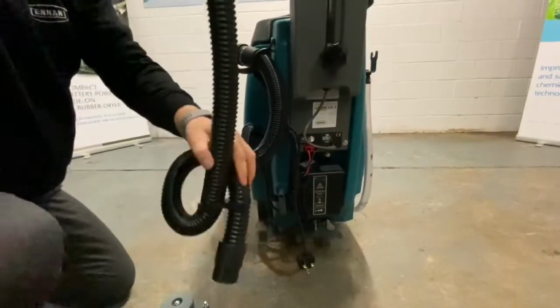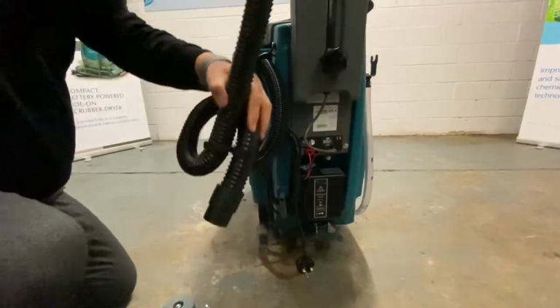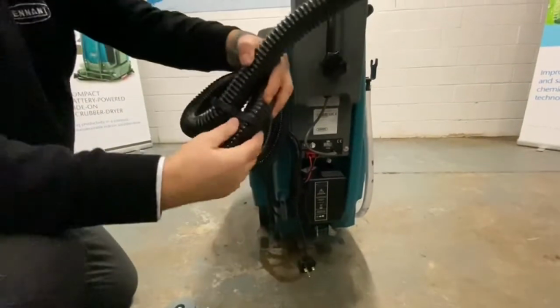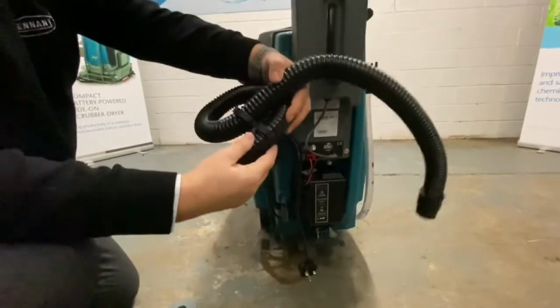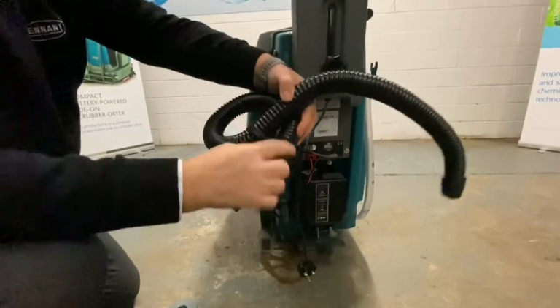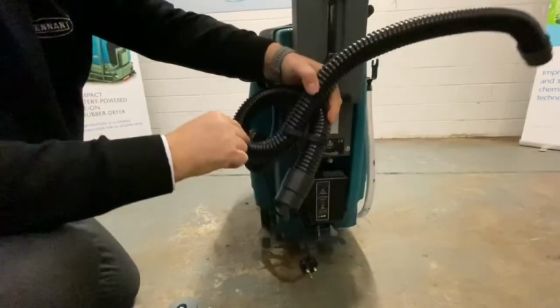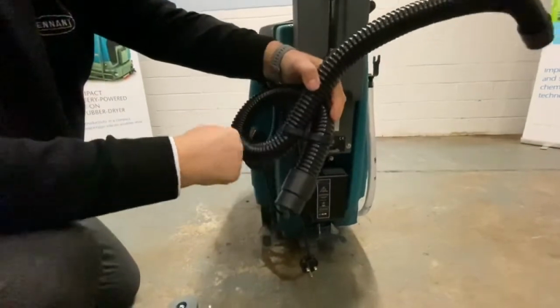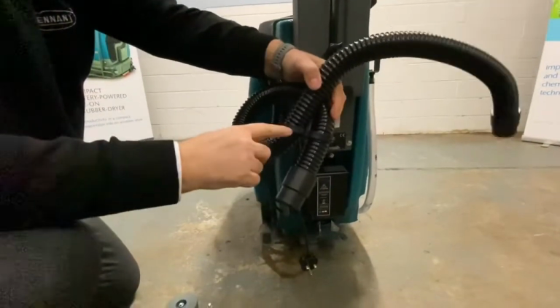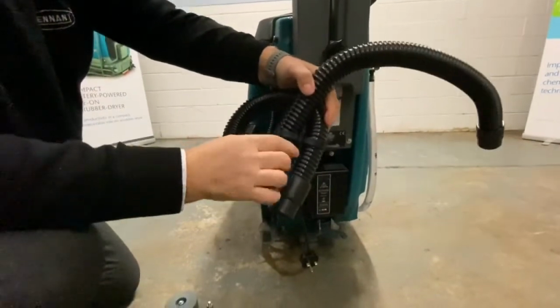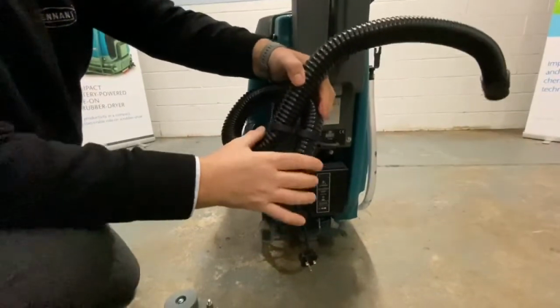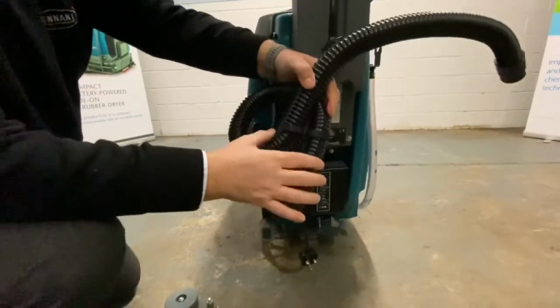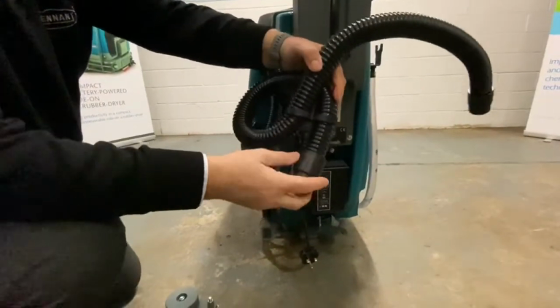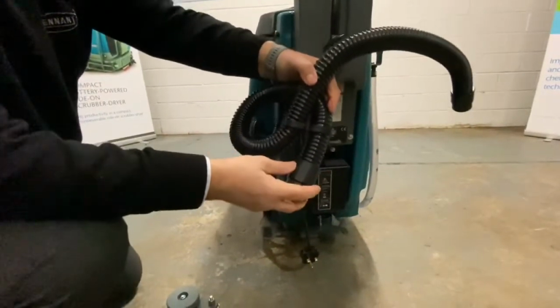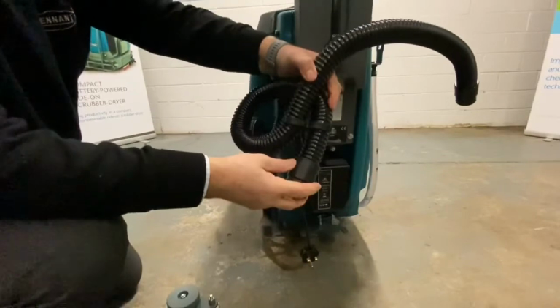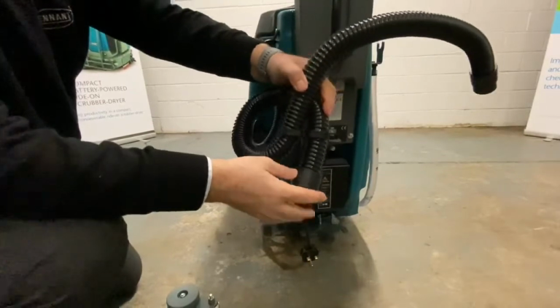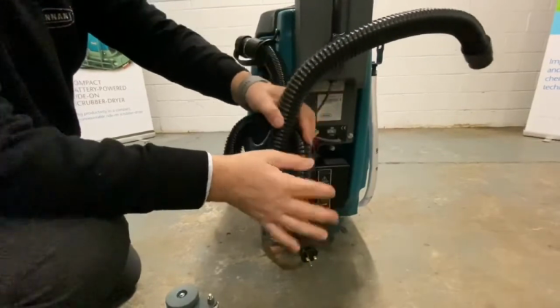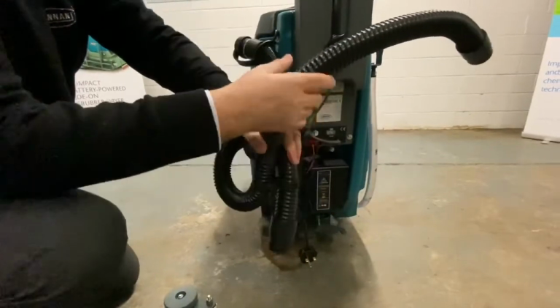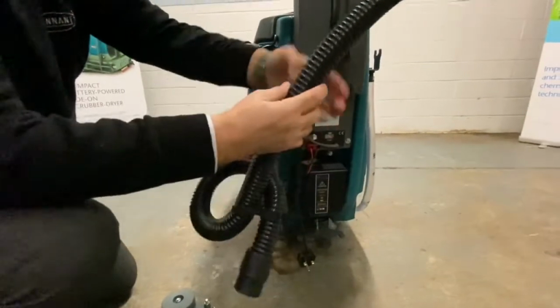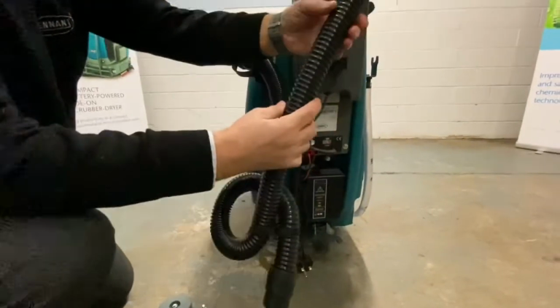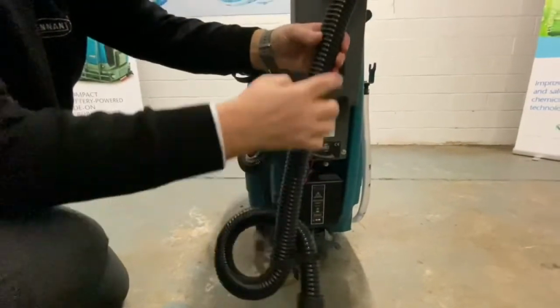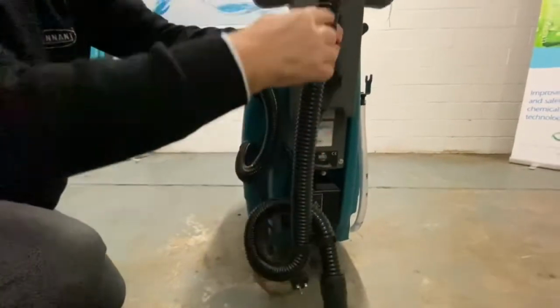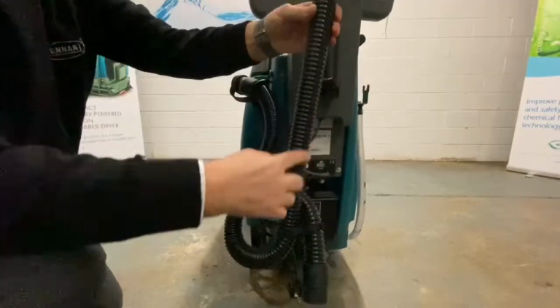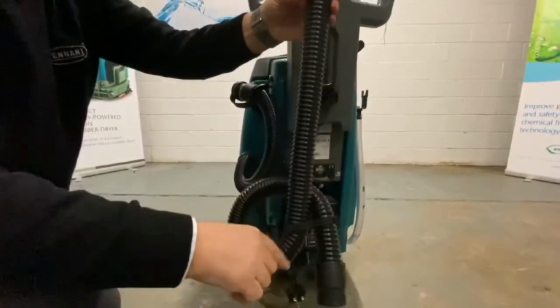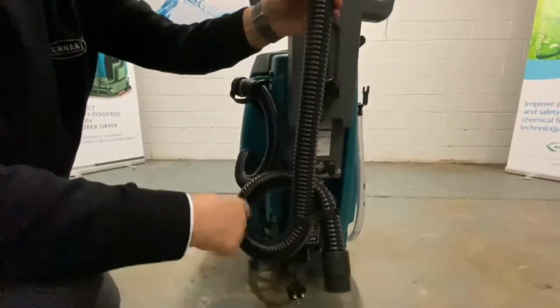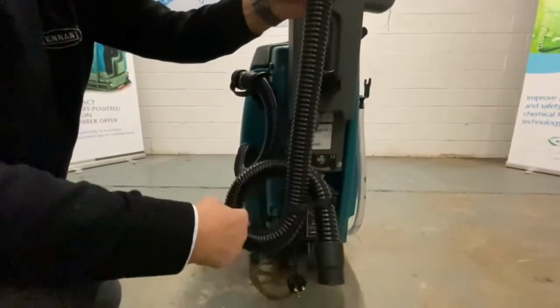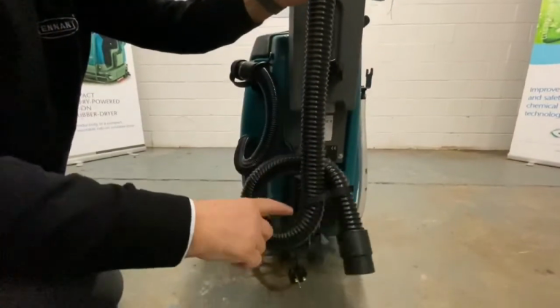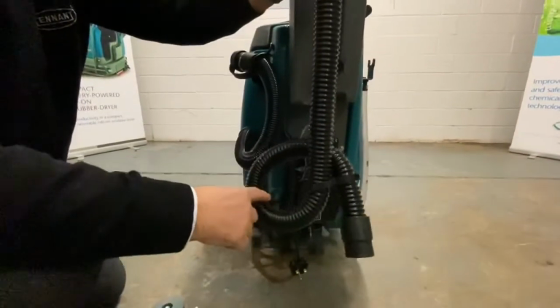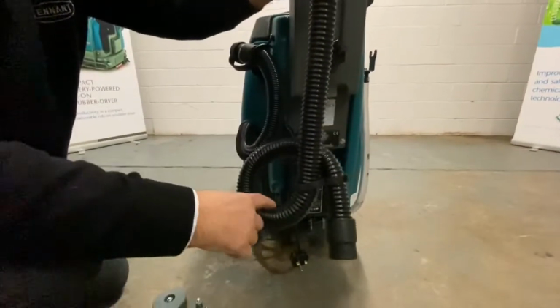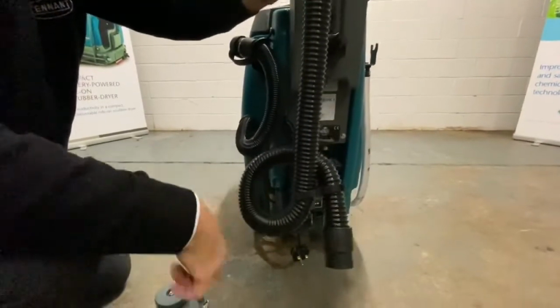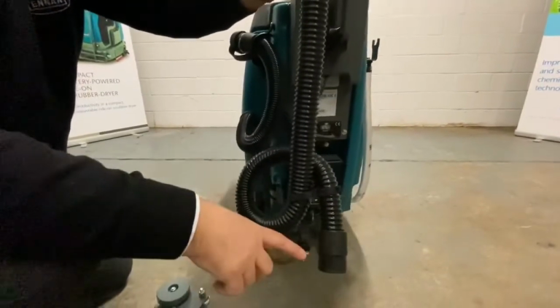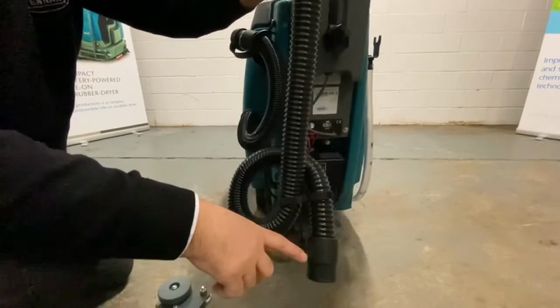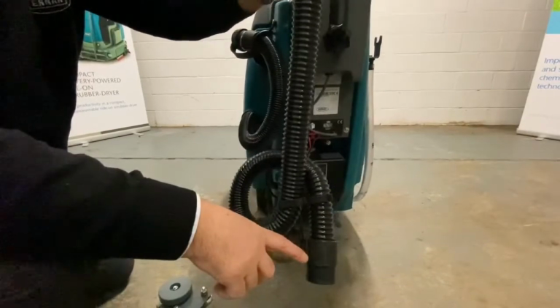We've also got your suction hose. On the suction hose, we have a water trap. So when we shut the vacuum off from this machine, any water that's left in the ribs of the hose will collect in here rather than running back onto your clean floor.